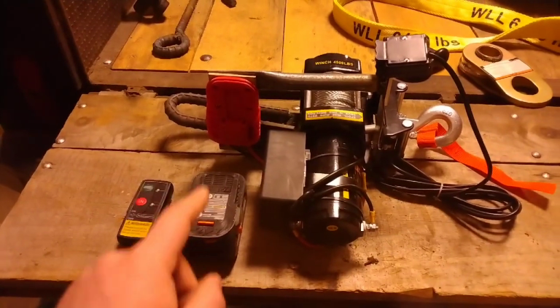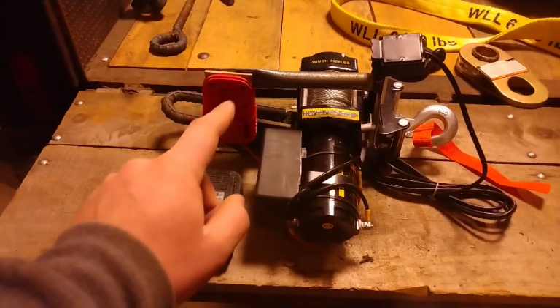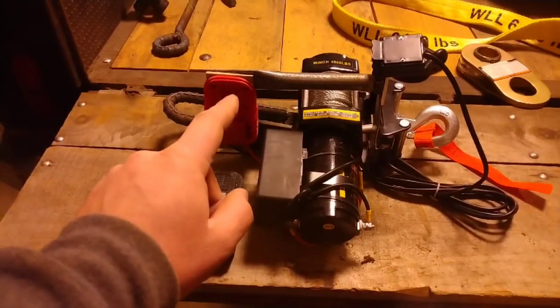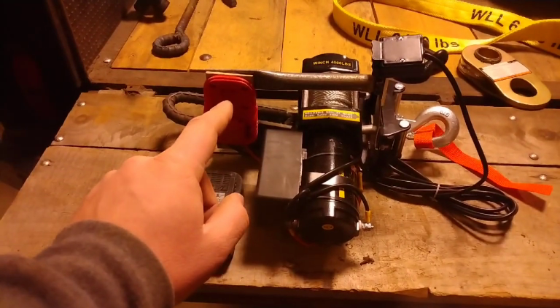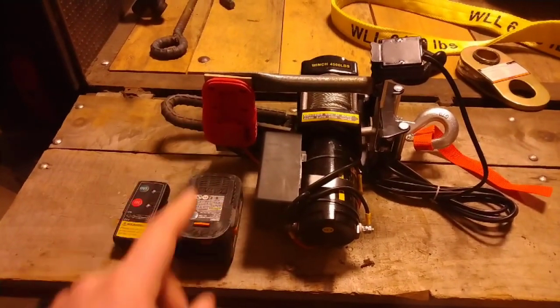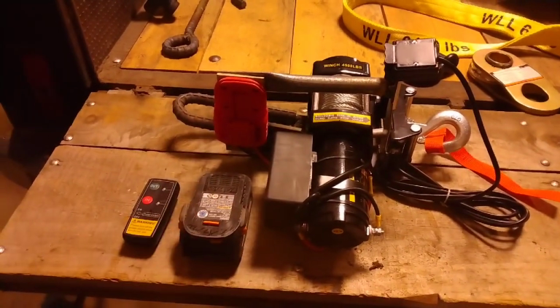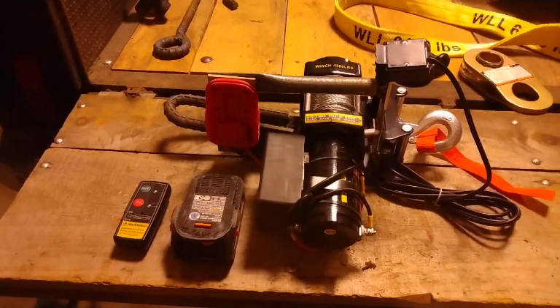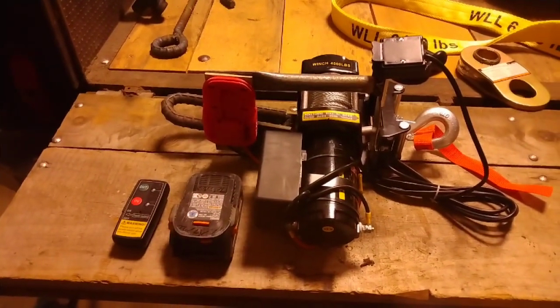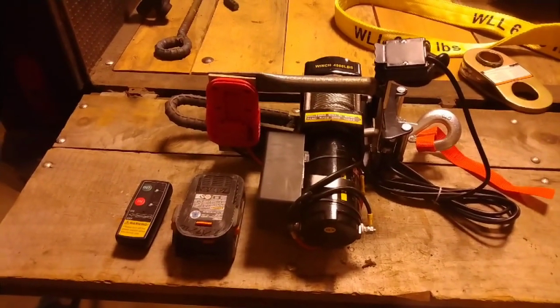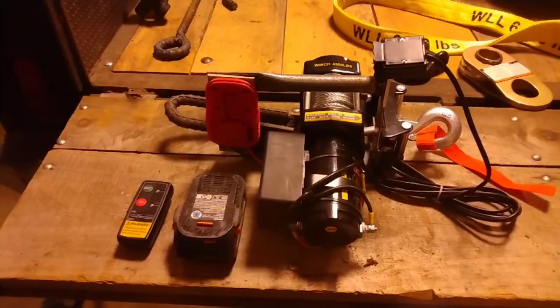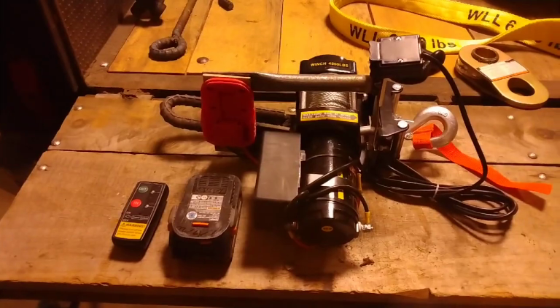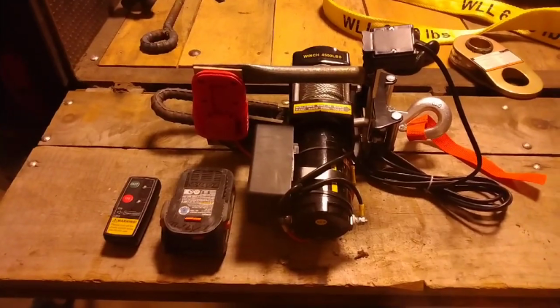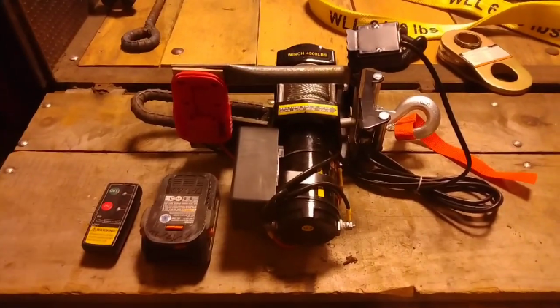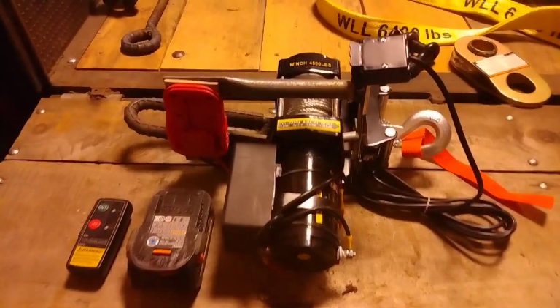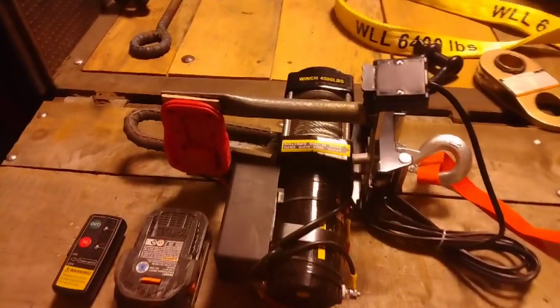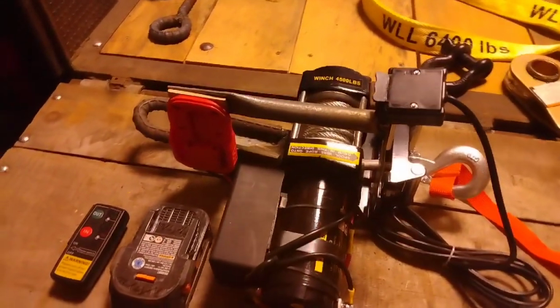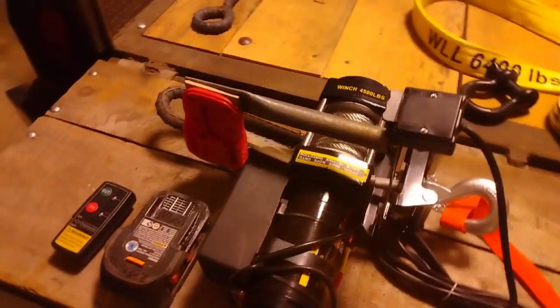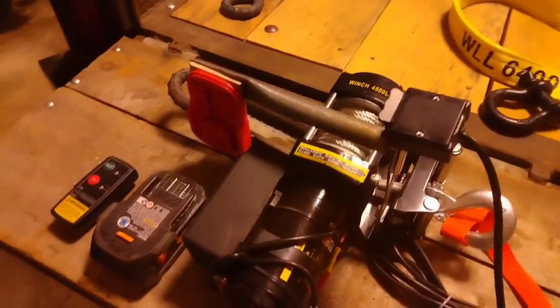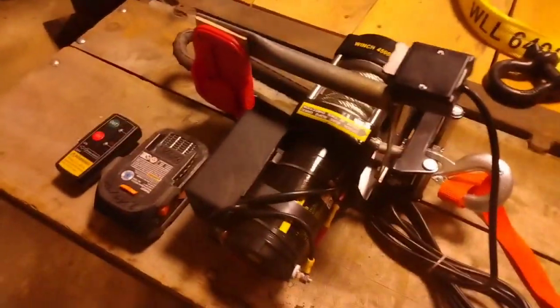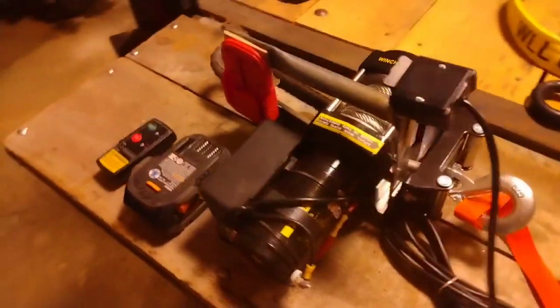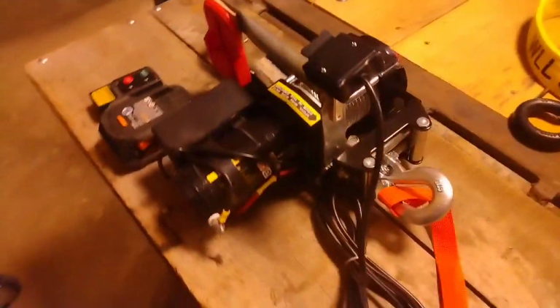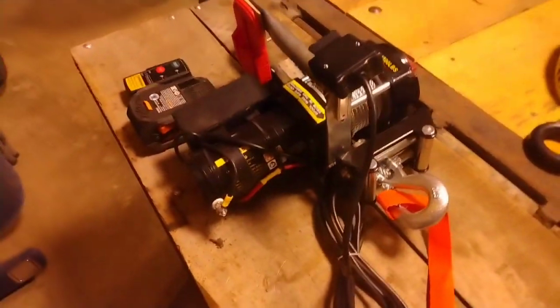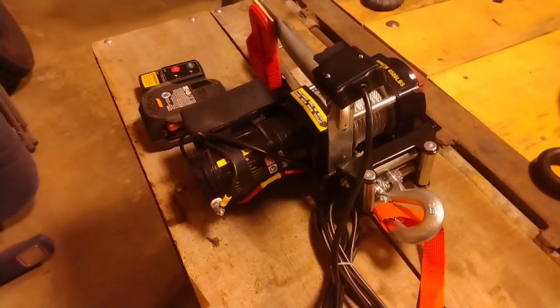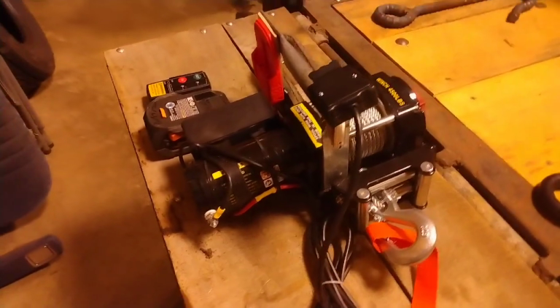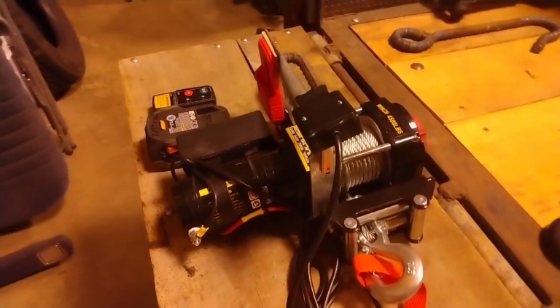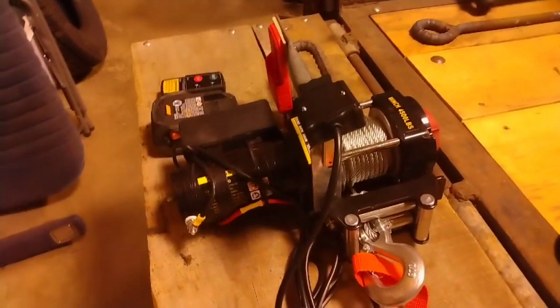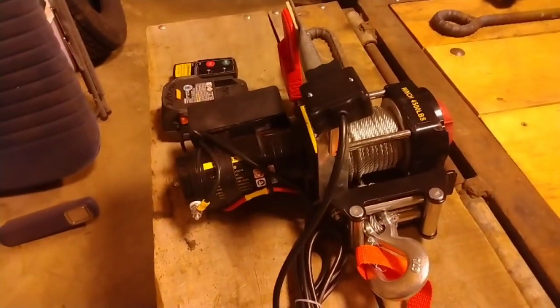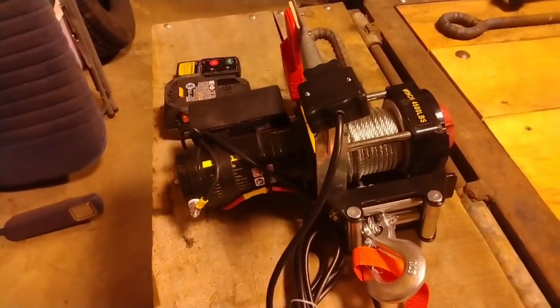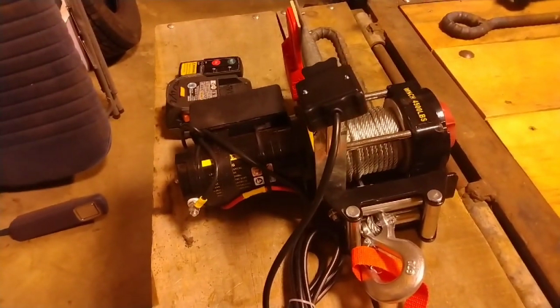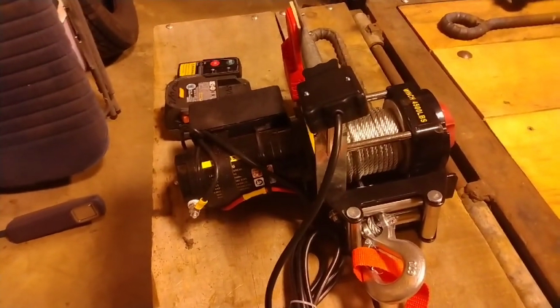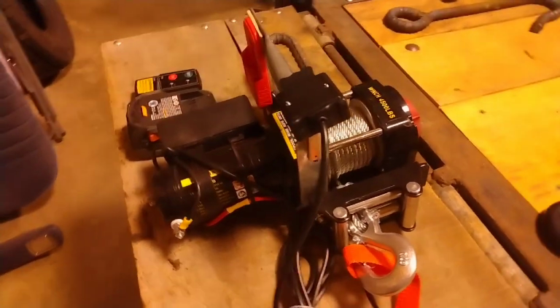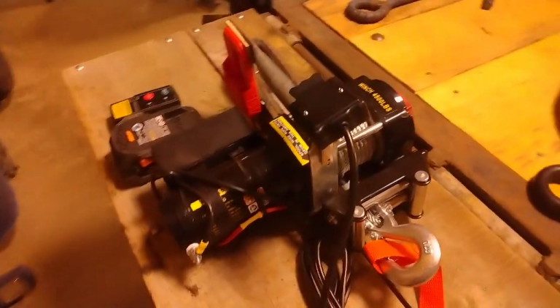I used a battery adapter with 10 gauge wires to power my 4,500 pound winch, which at the time was the cheapest unit available on Amazon with steel cable in that size.